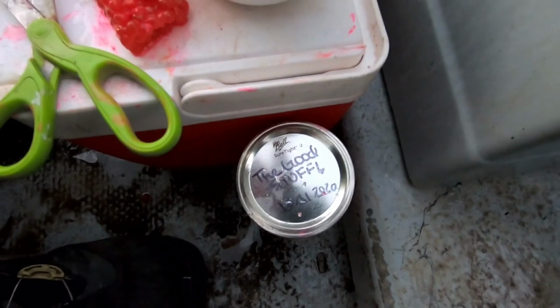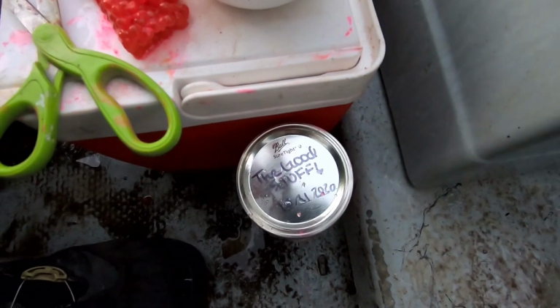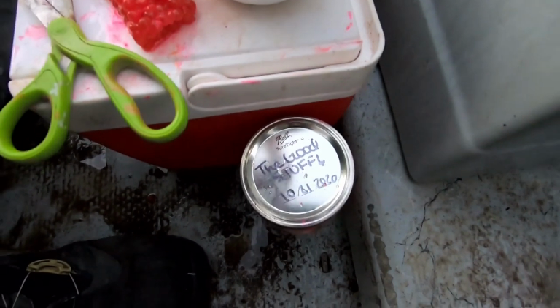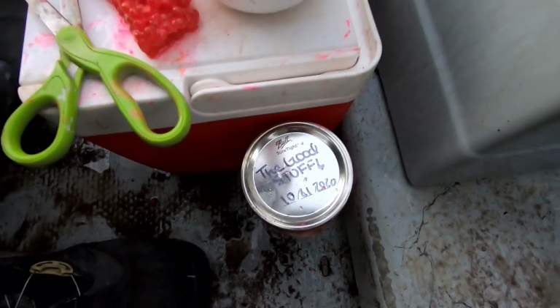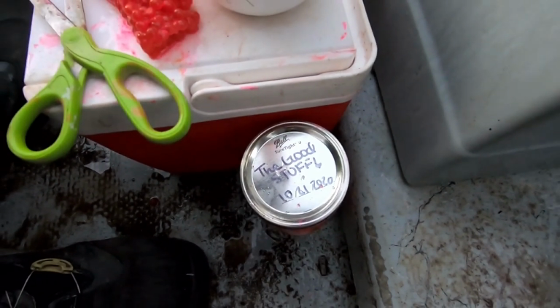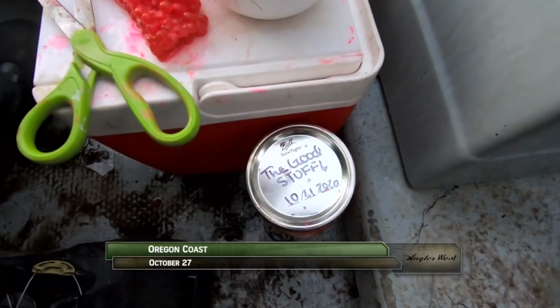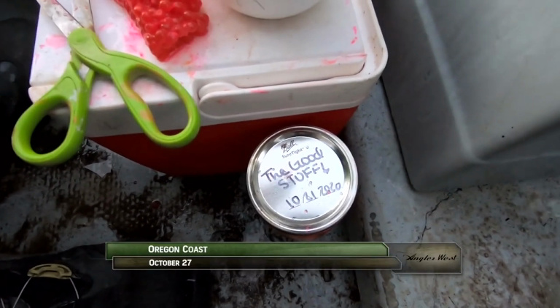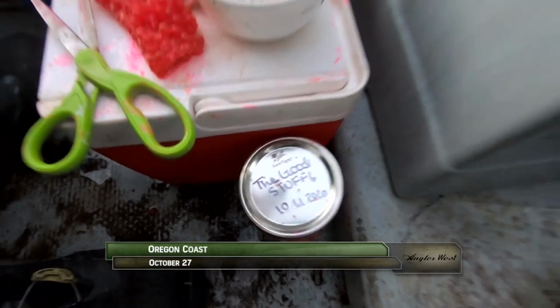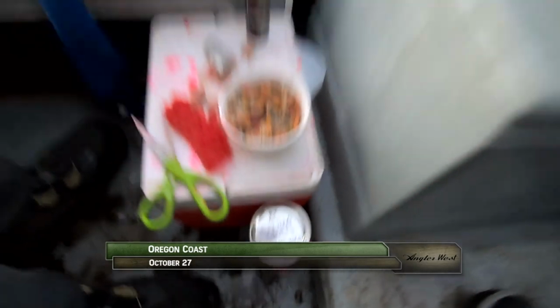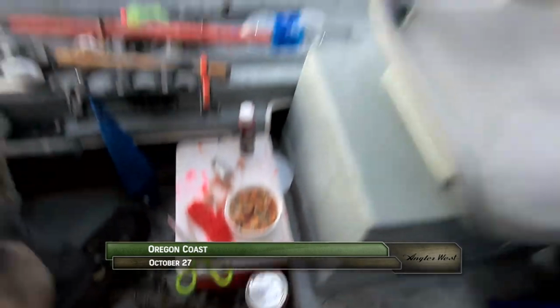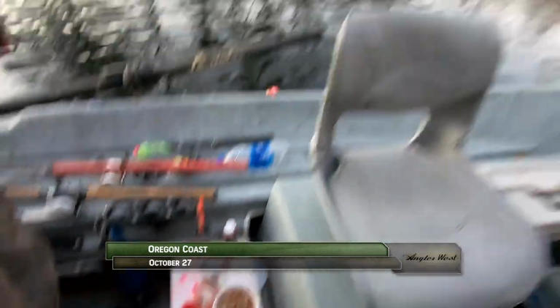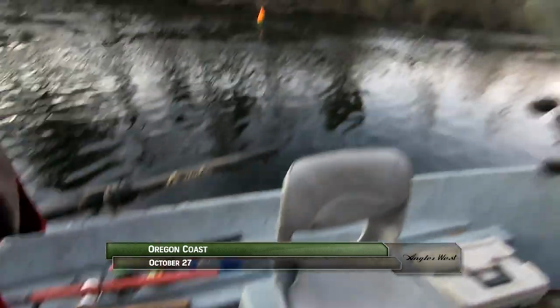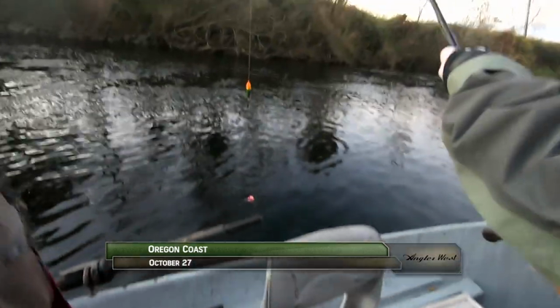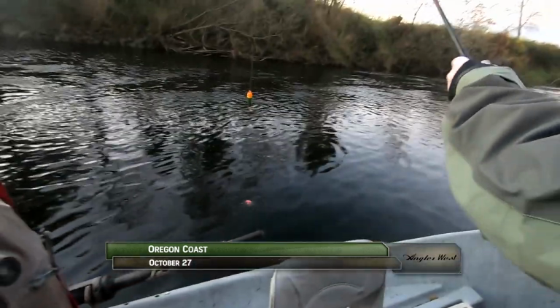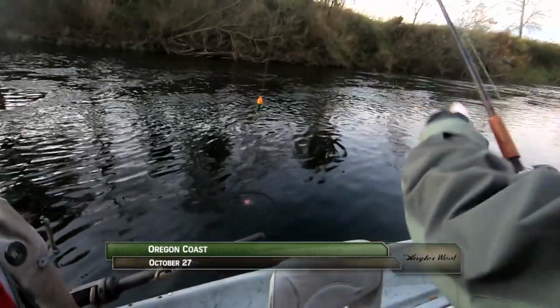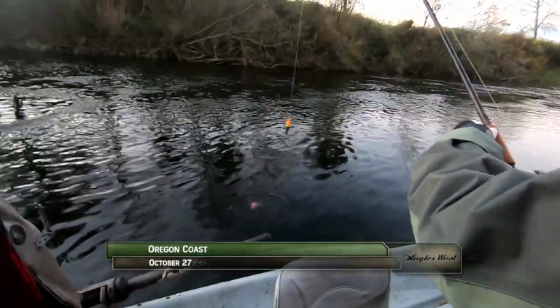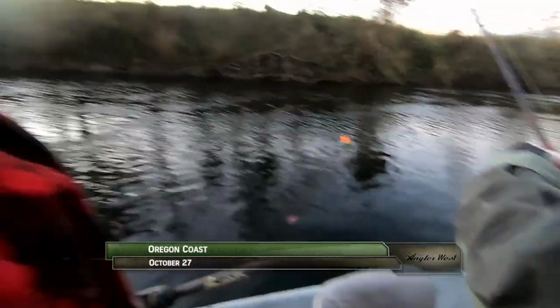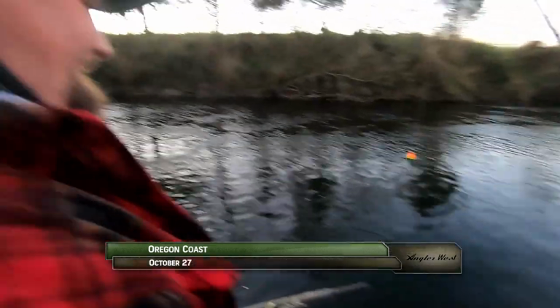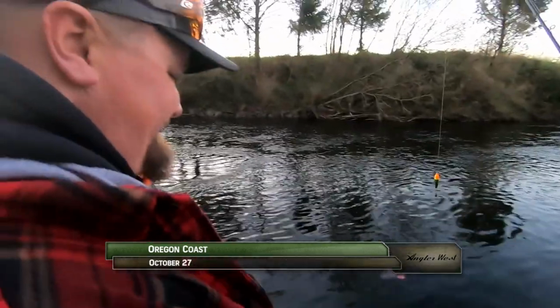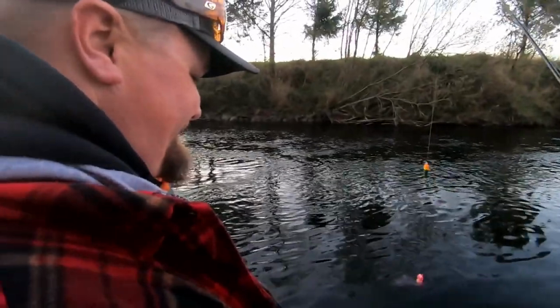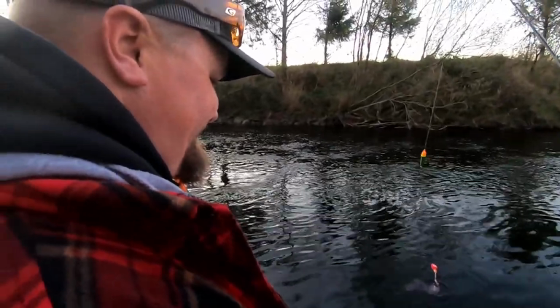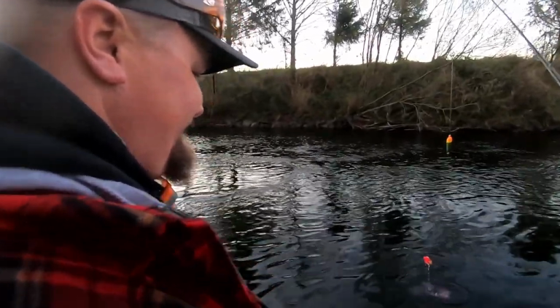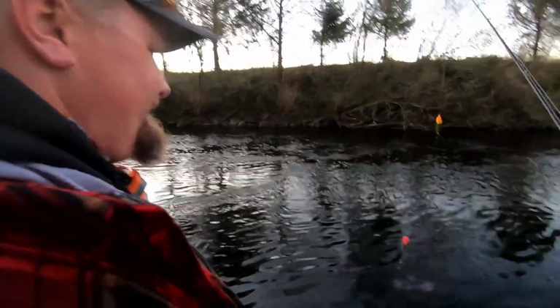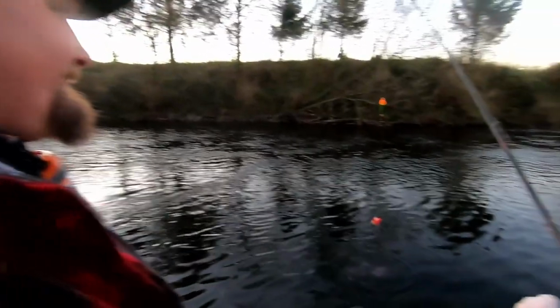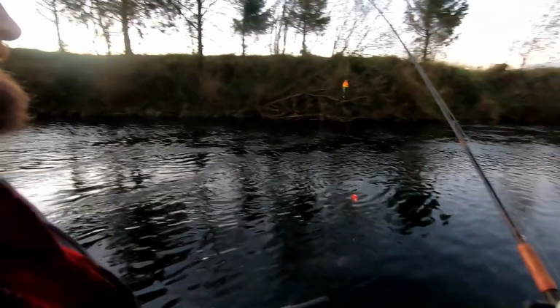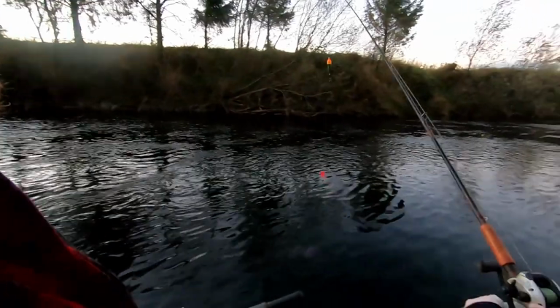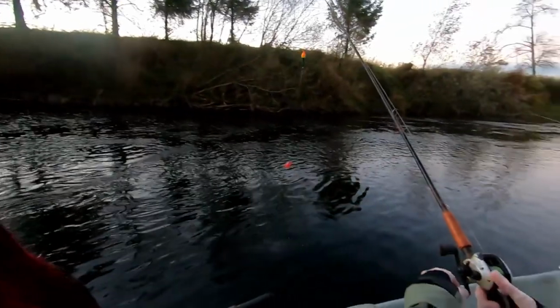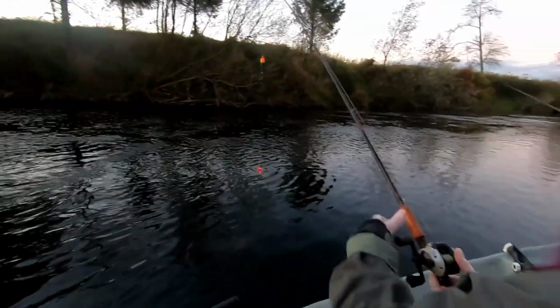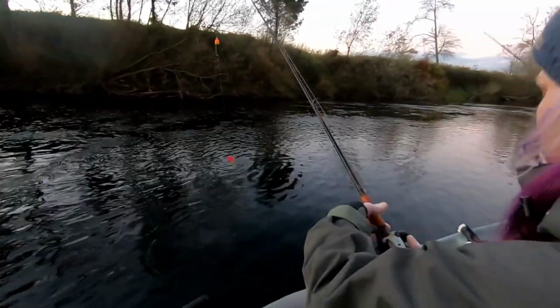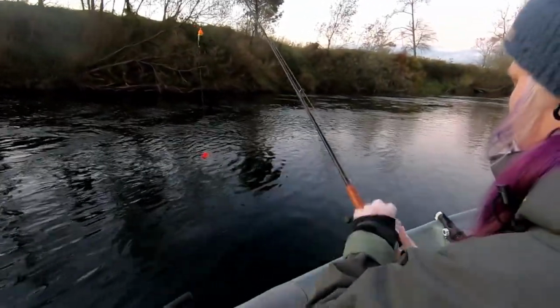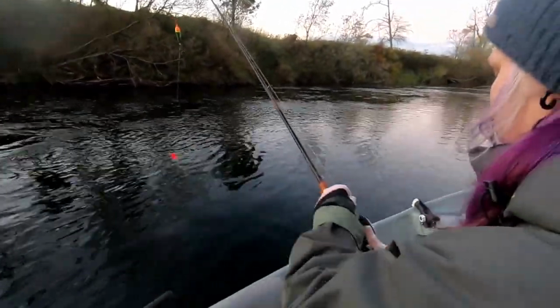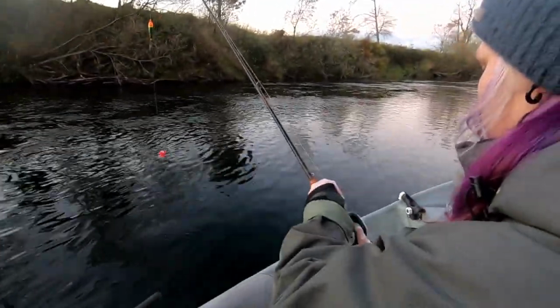Welcome back to the Oregon Coast. I'm Justin Wolf. We're with Captain AJ, along with his Uncle Bob and Carissa Shainer, who's hoping to land her first salmon today.